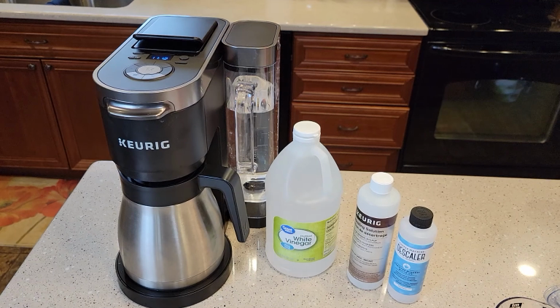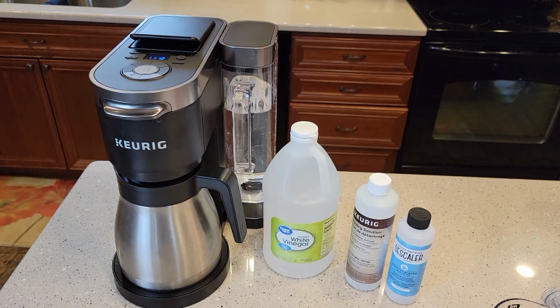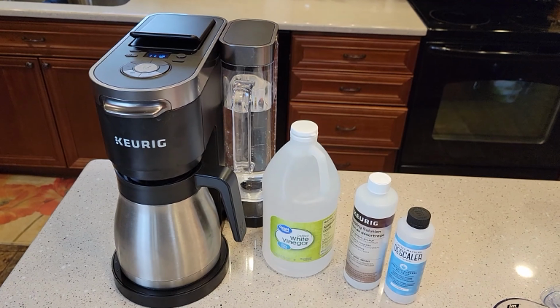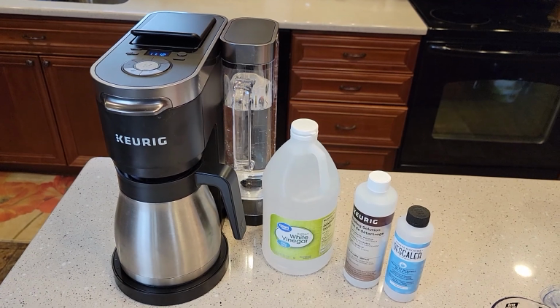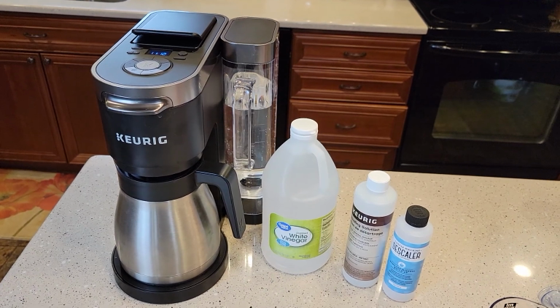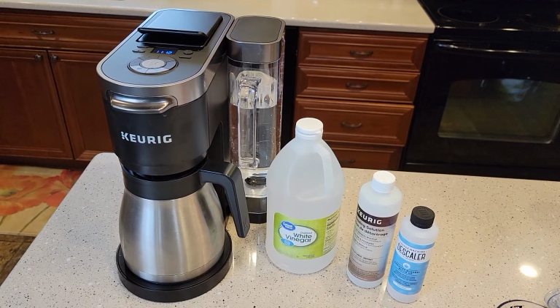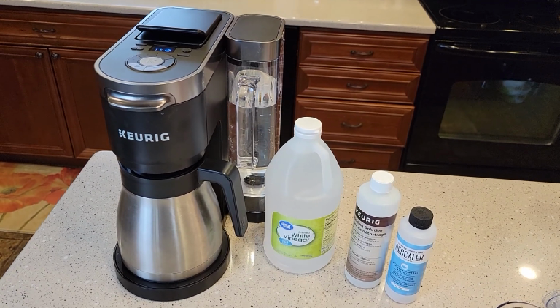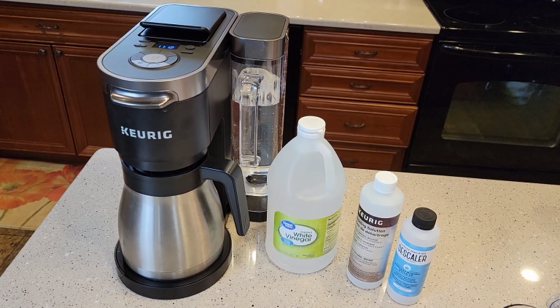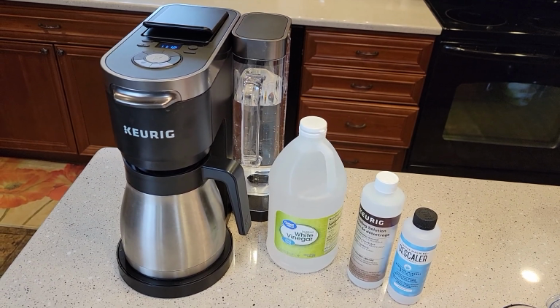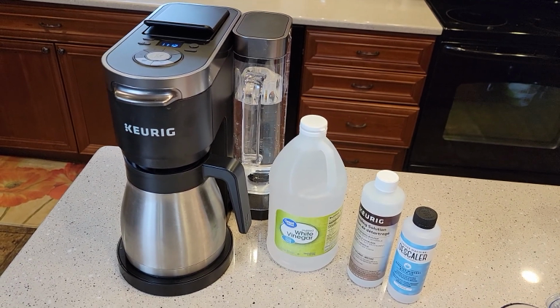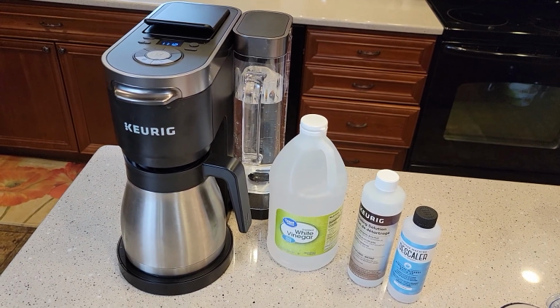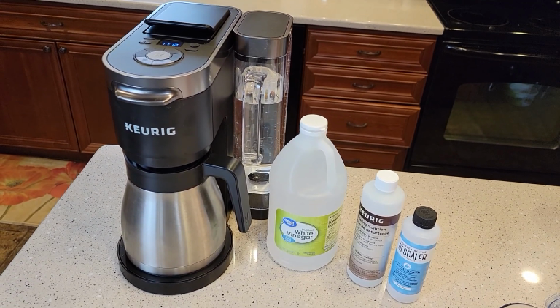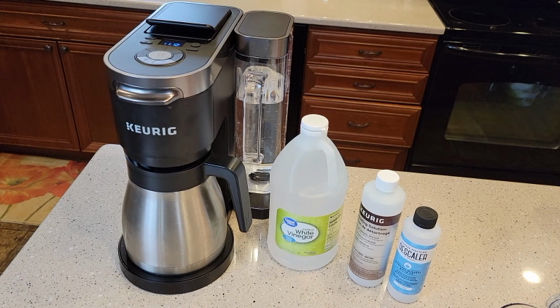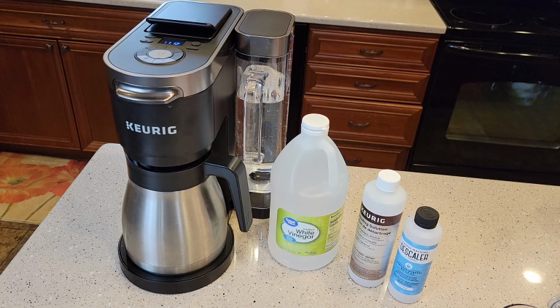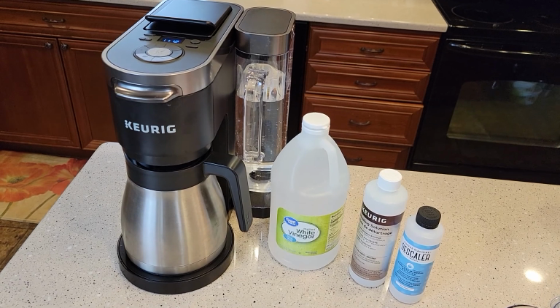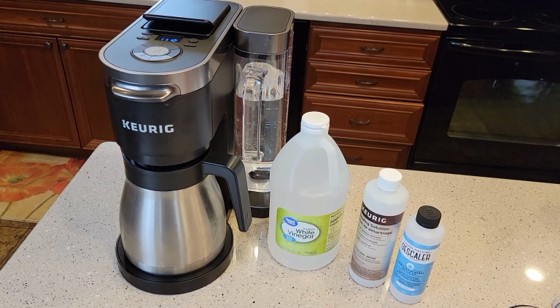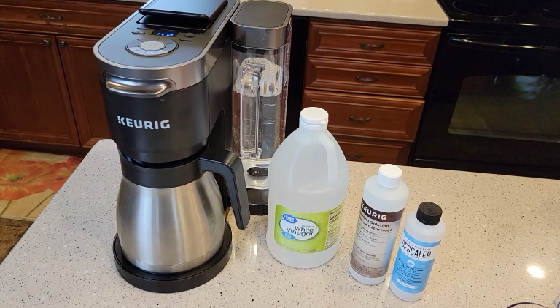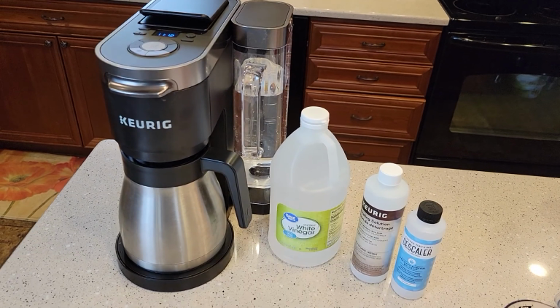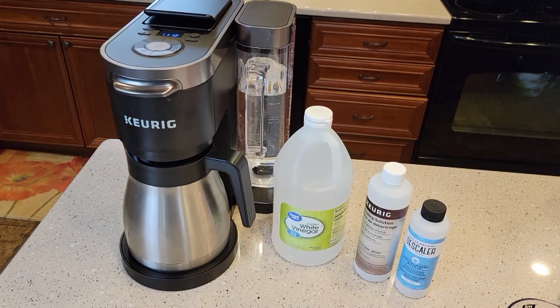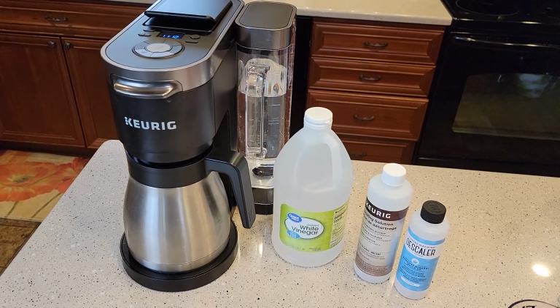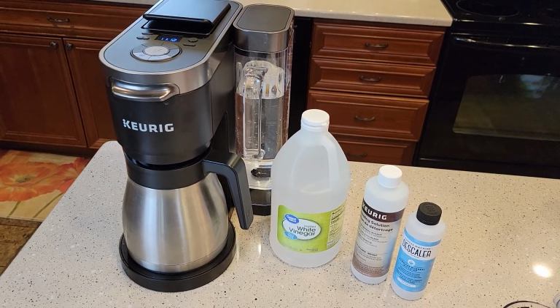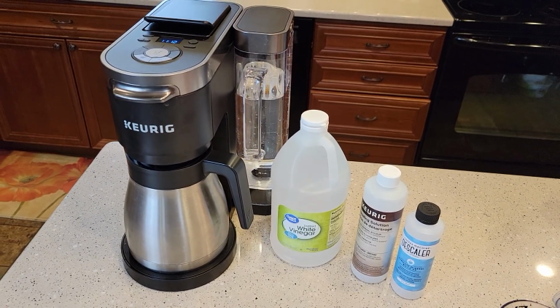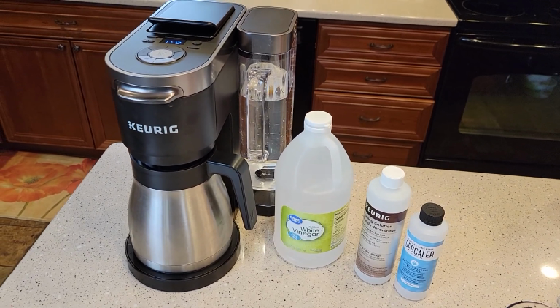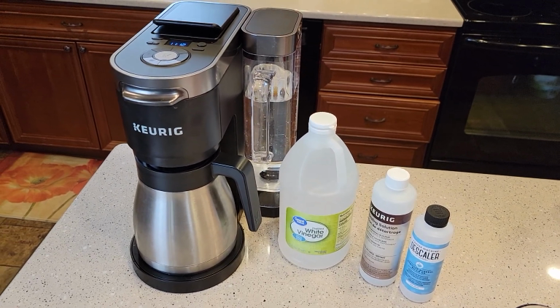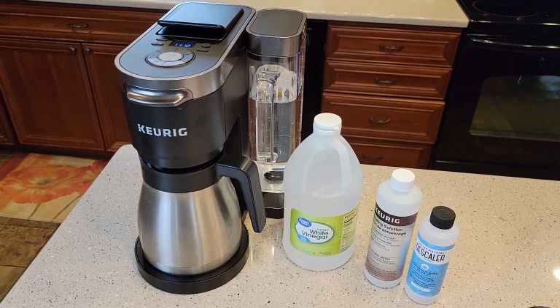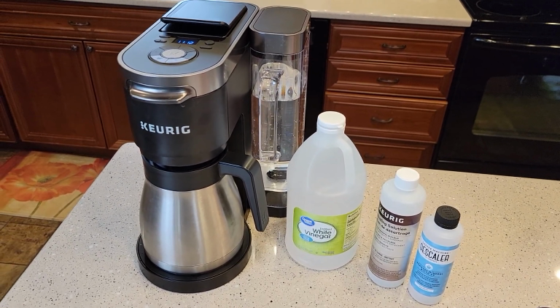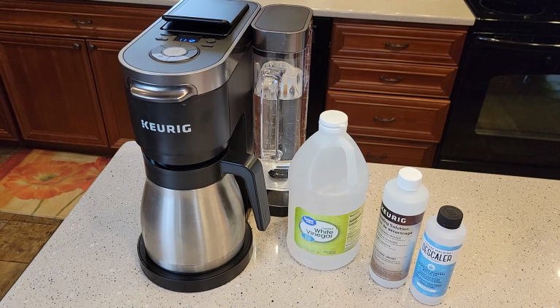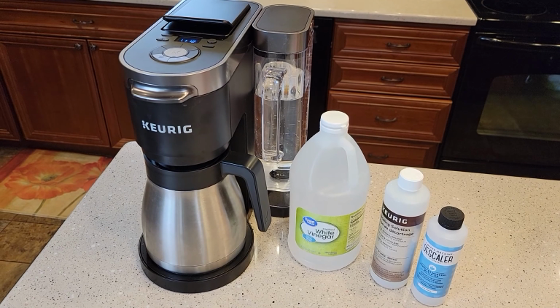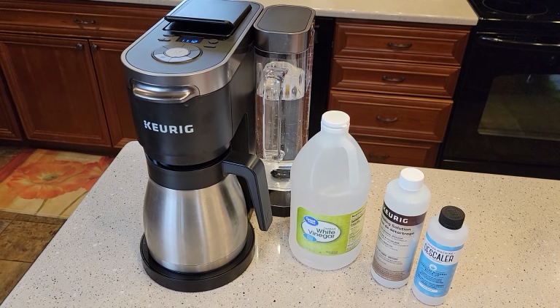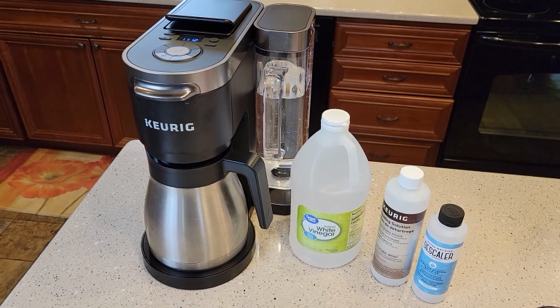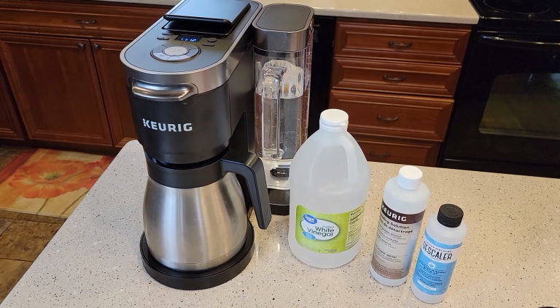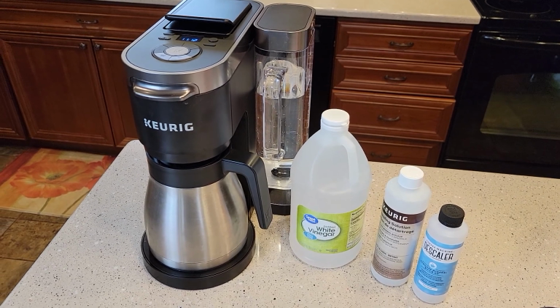Hello everyone, this is Just a Dad. Today I'm going to show you how to descale this K-Duo Plus from Keurig. This is a really nice coffee maker — it's a $200 machine and a K-cup single serve coffee maker.